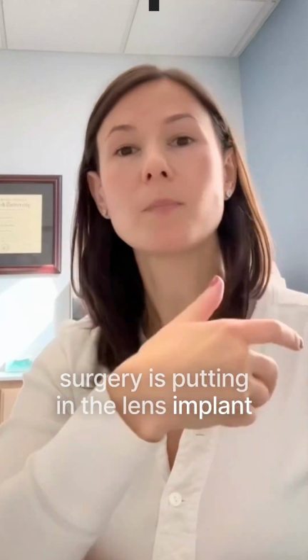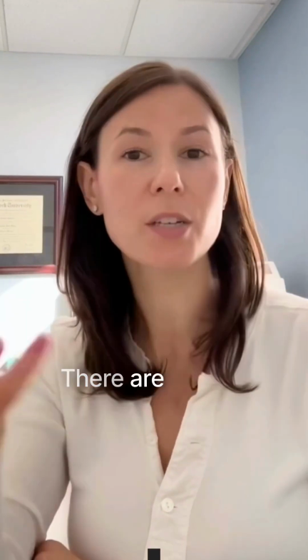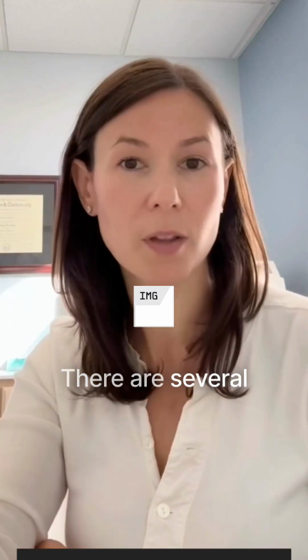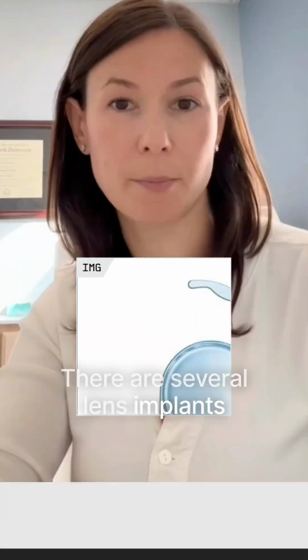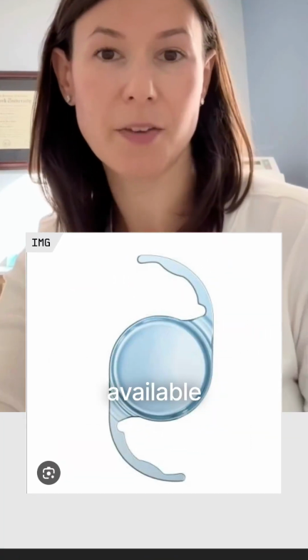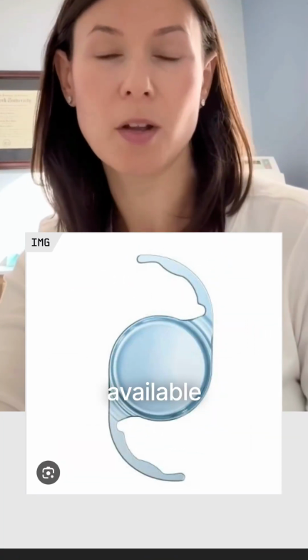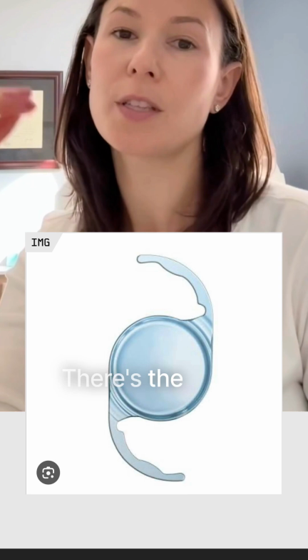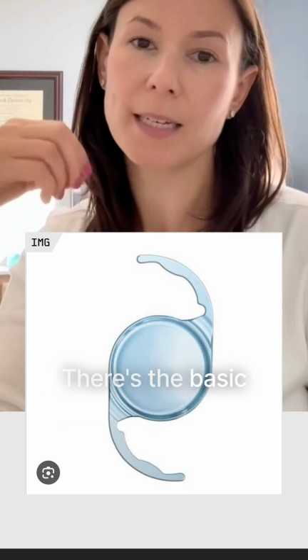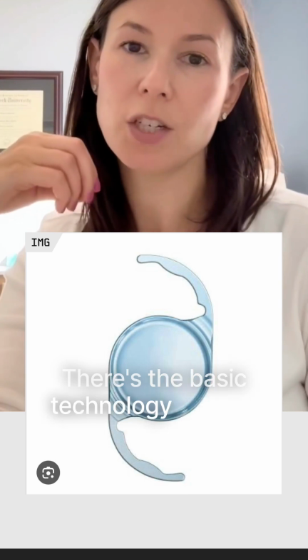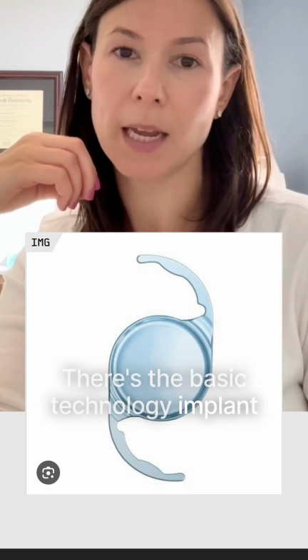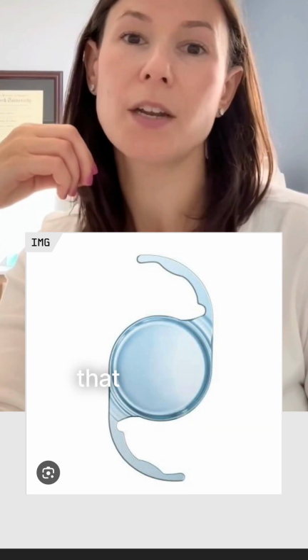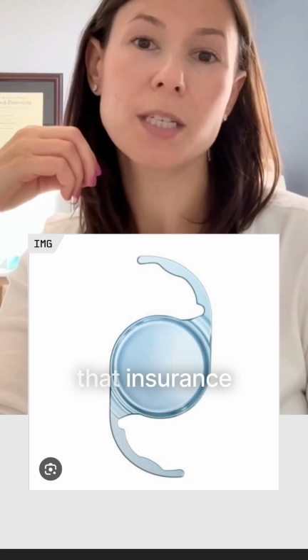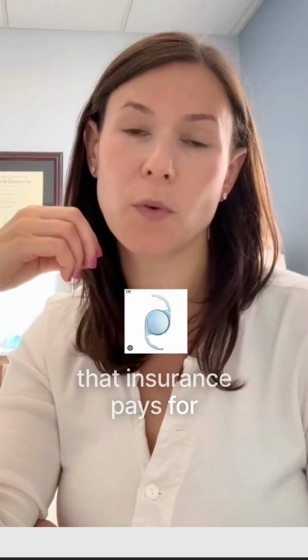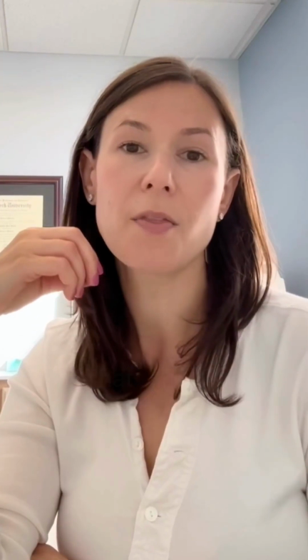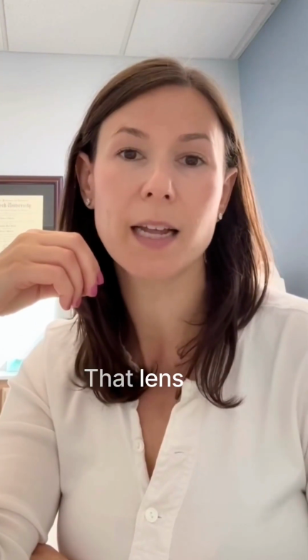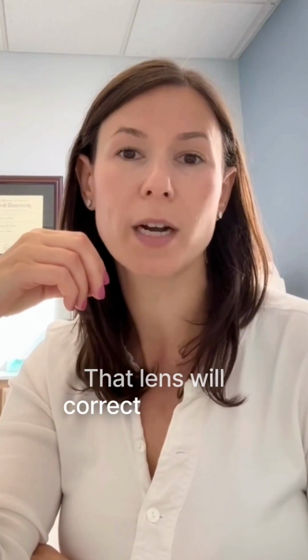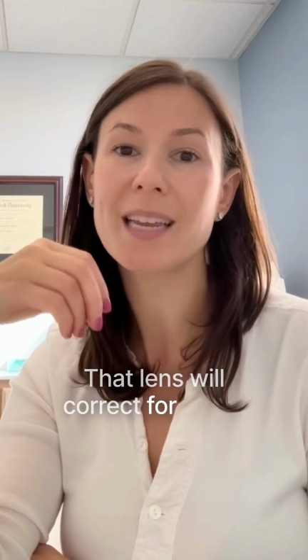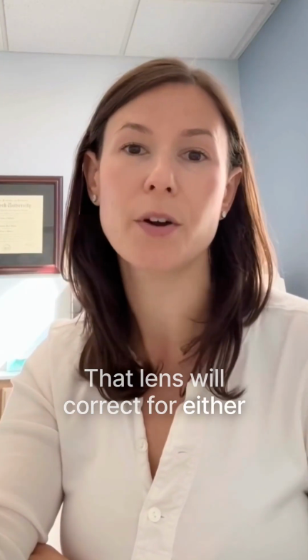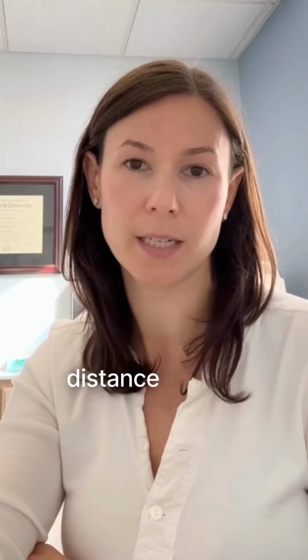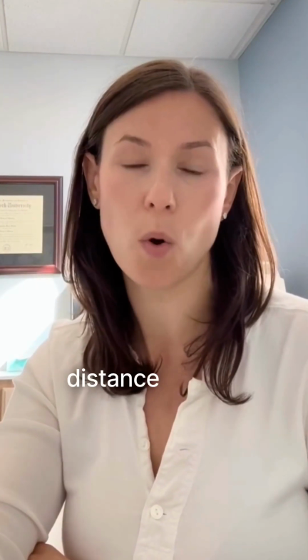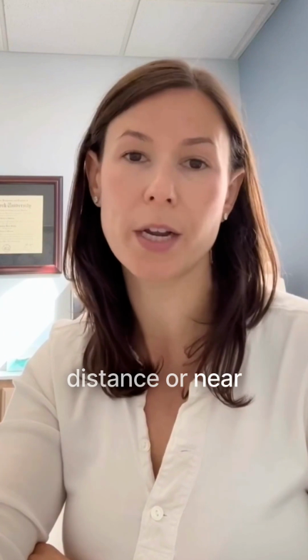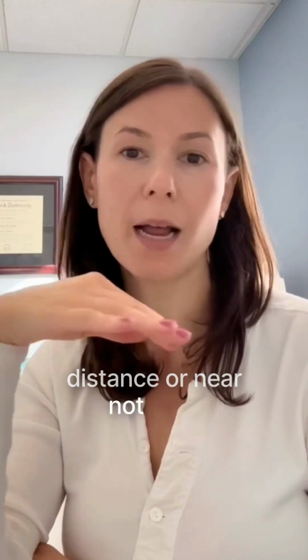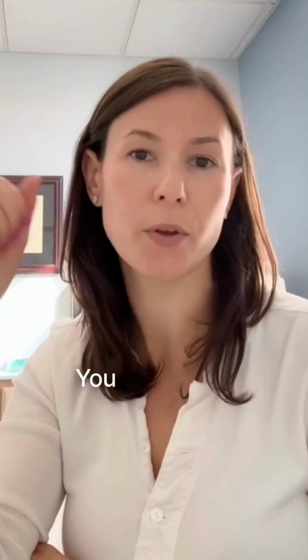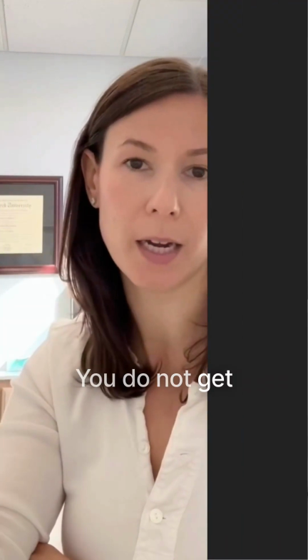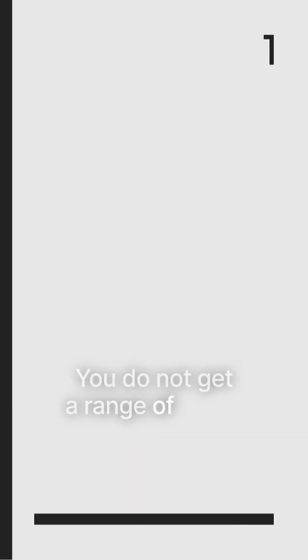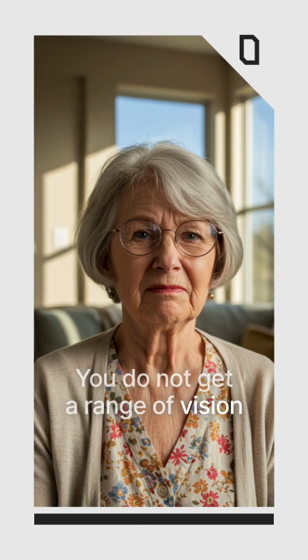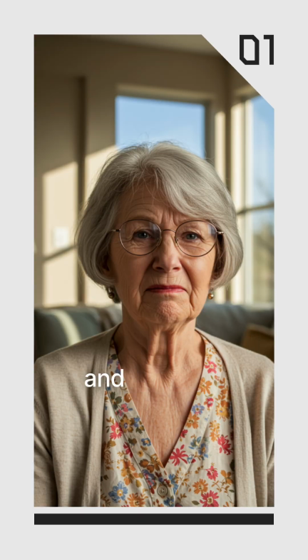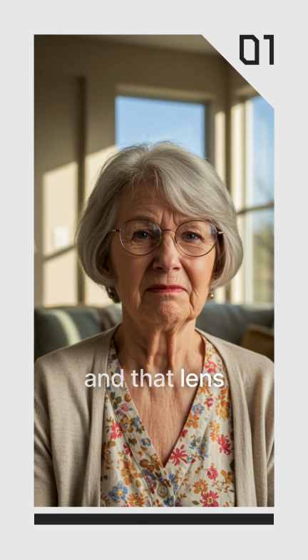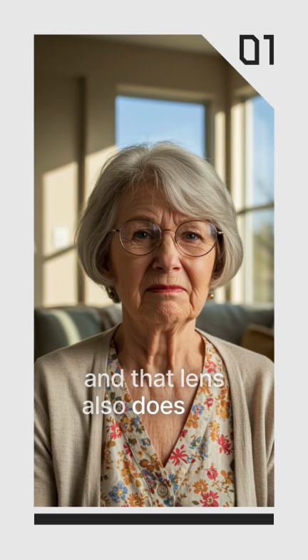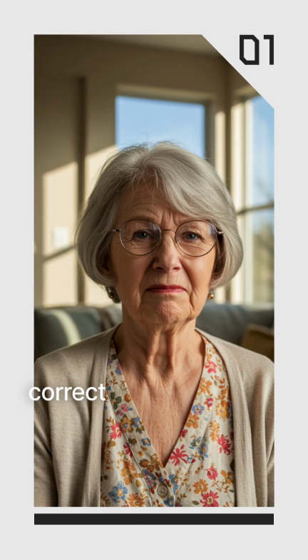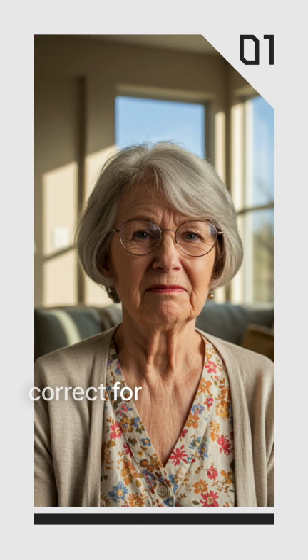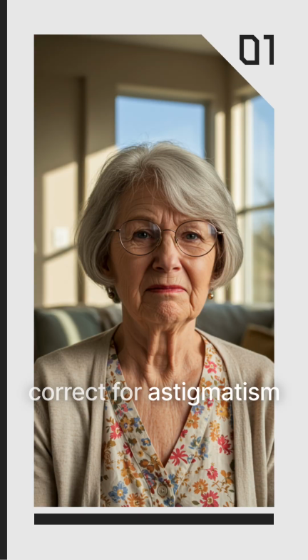There are several lens implants available. There's the basic technology implant that insurance pays for. That lens will correct for either distance or near, not both — you do not get a range of vision. And that lens also does not correct for astigmatism.